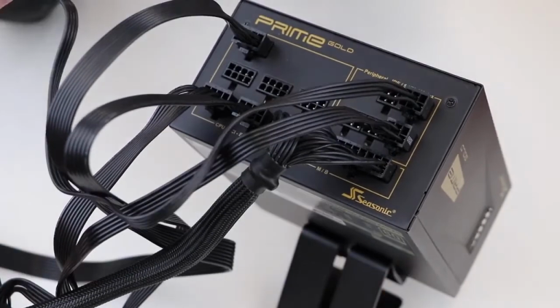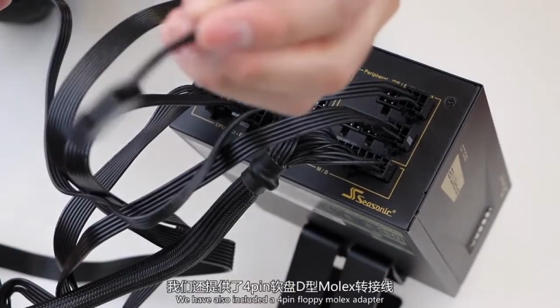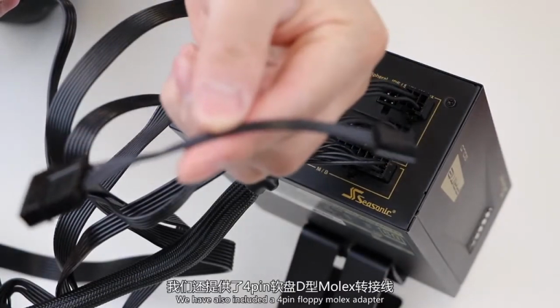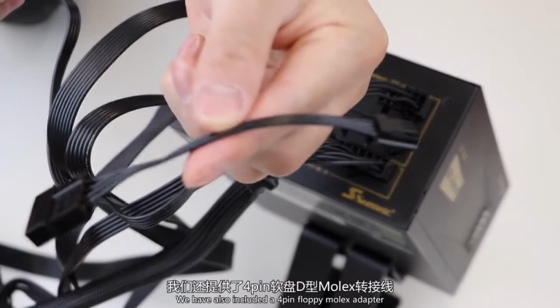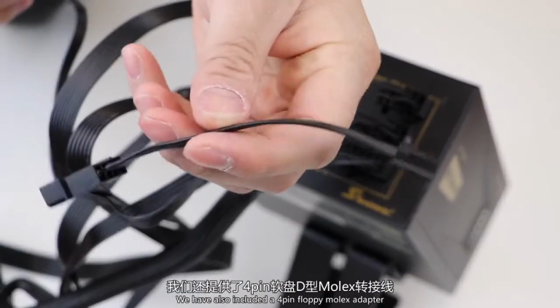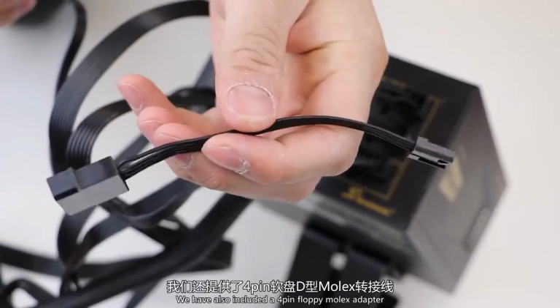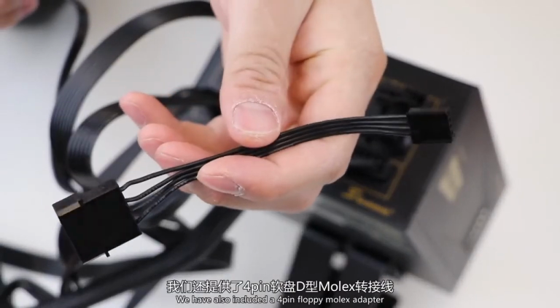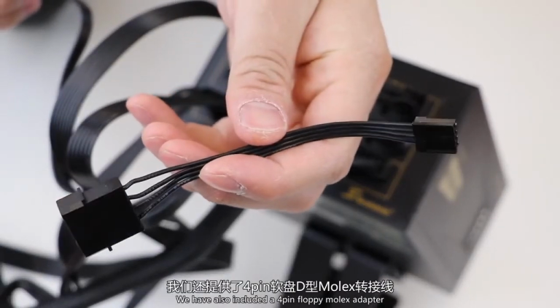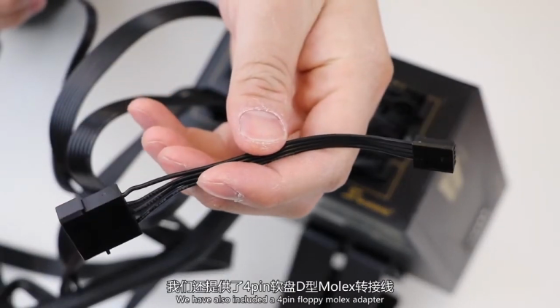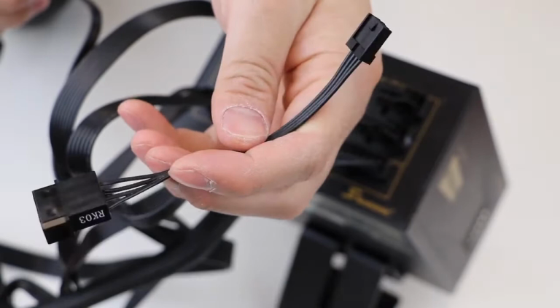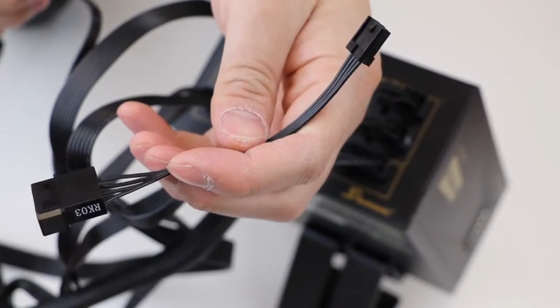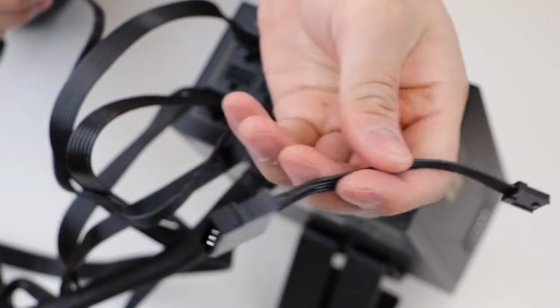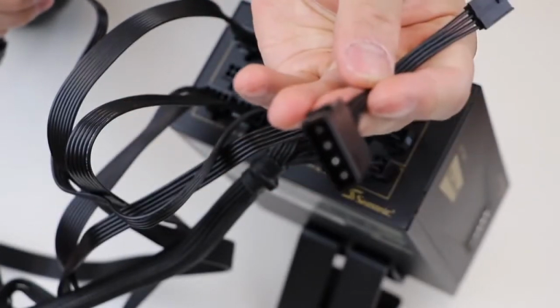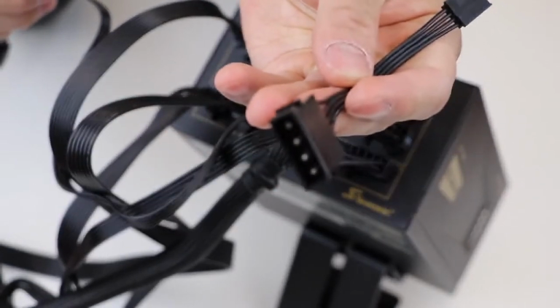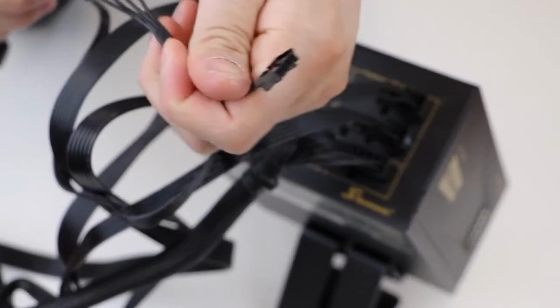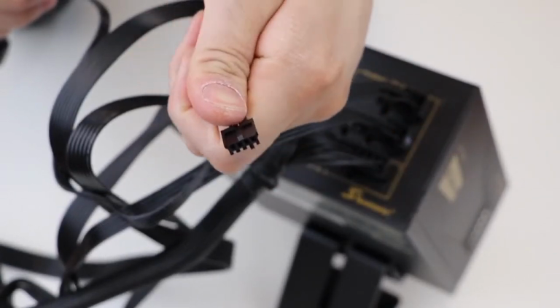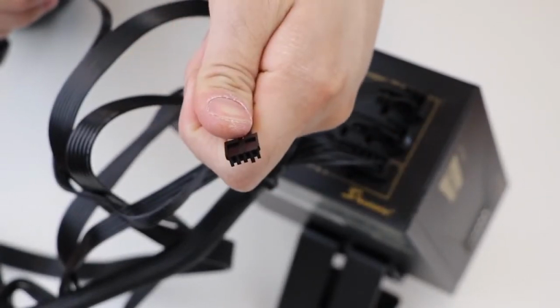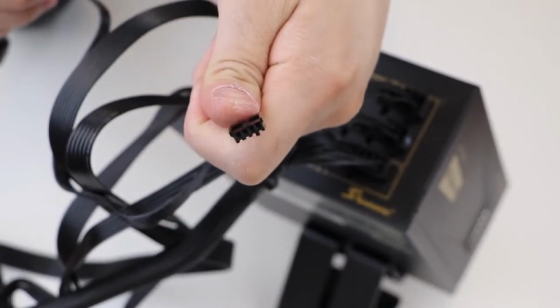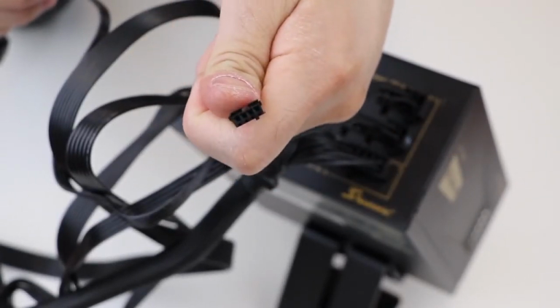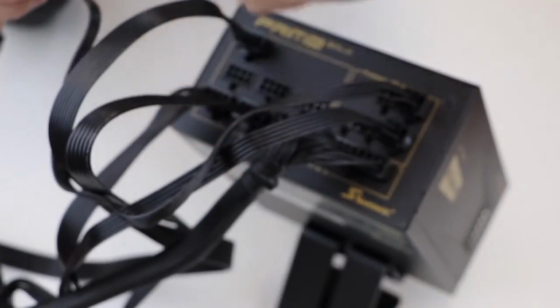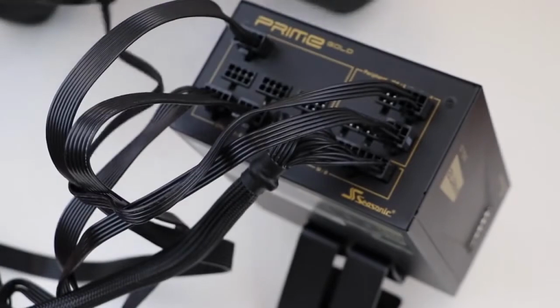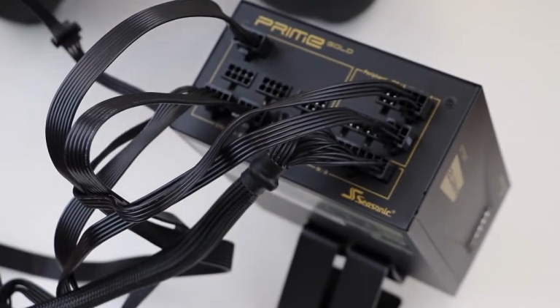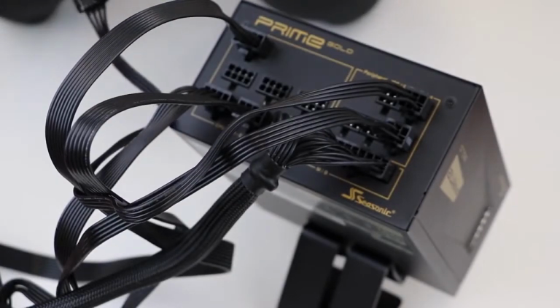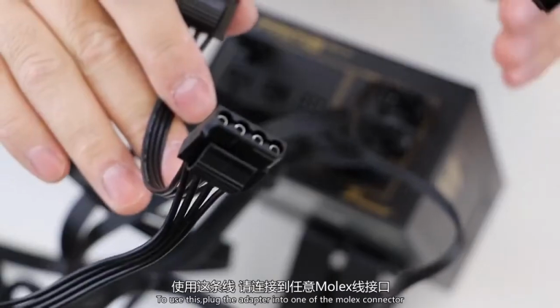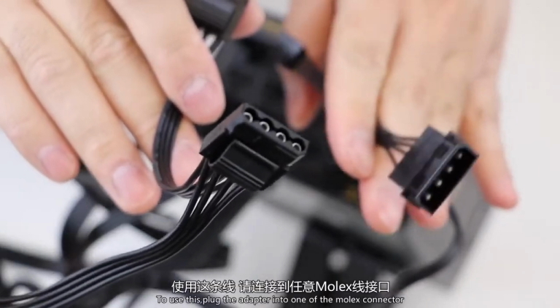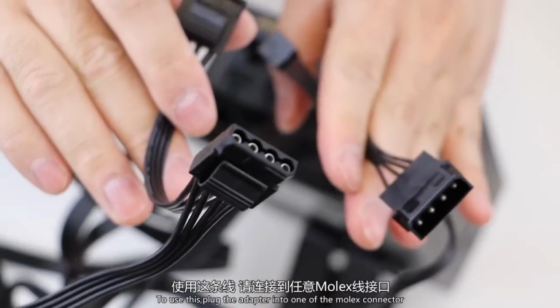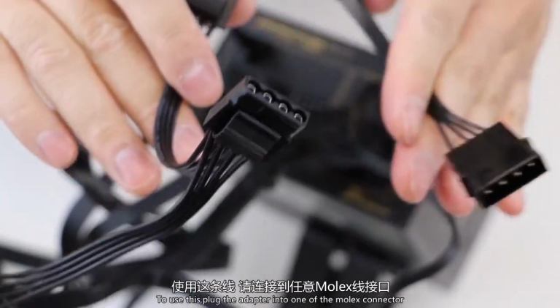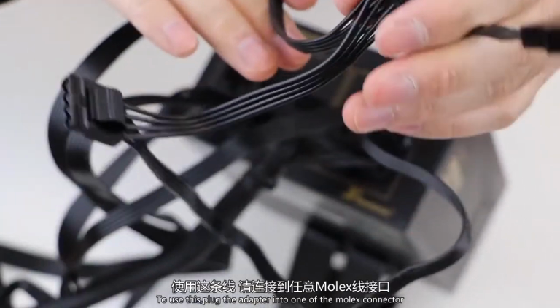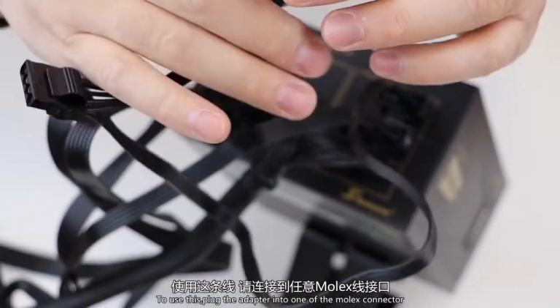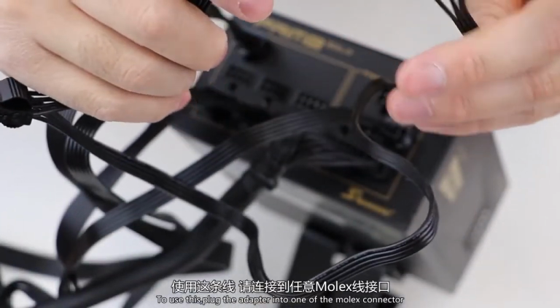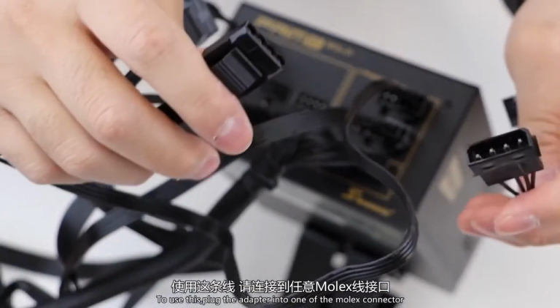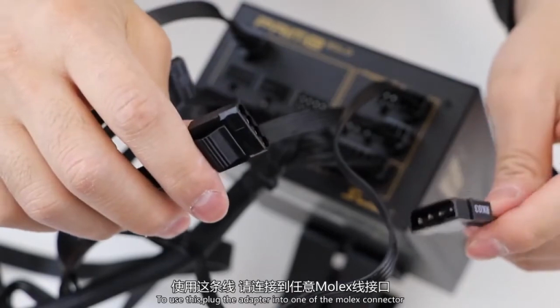We have also included a 4-pin floppy Molex adapter. To use this, plug the adapter into one of the Molex connectors.